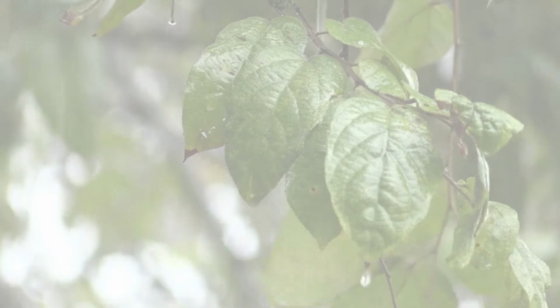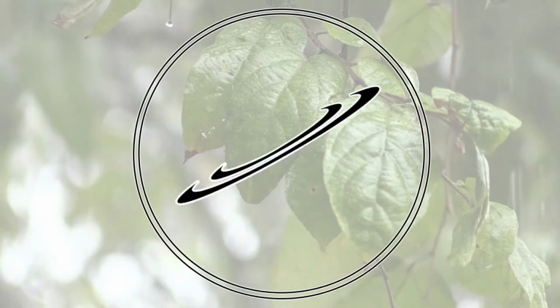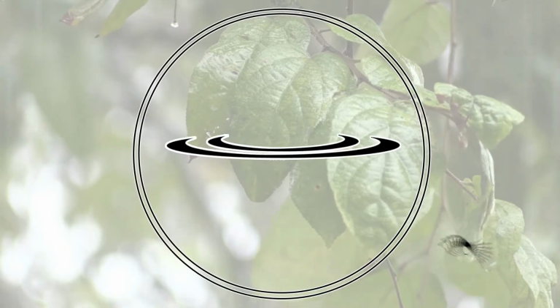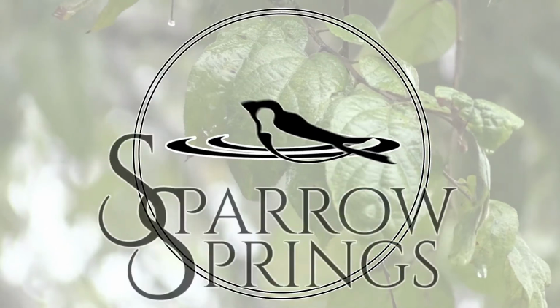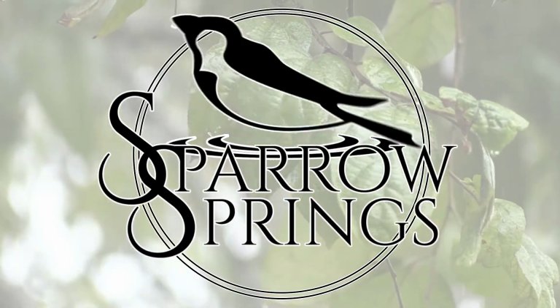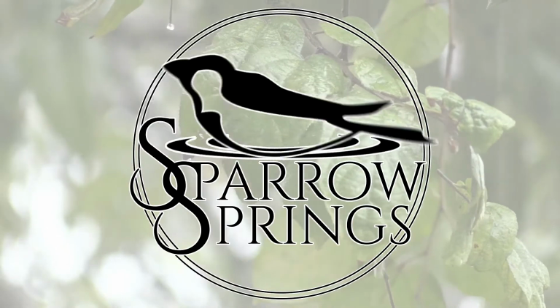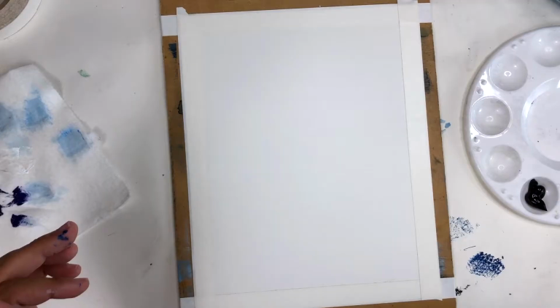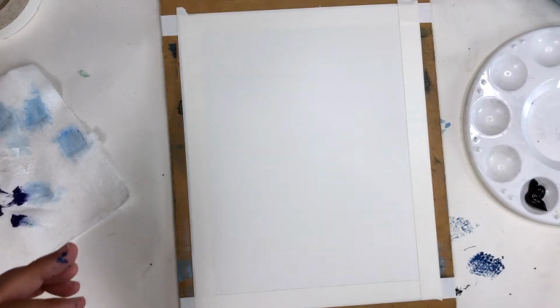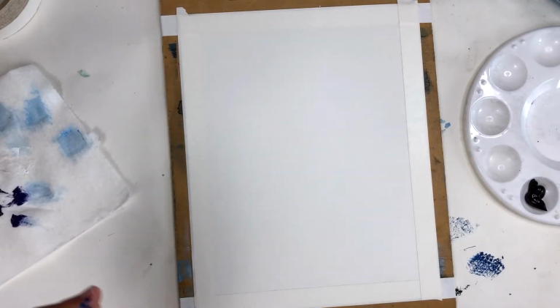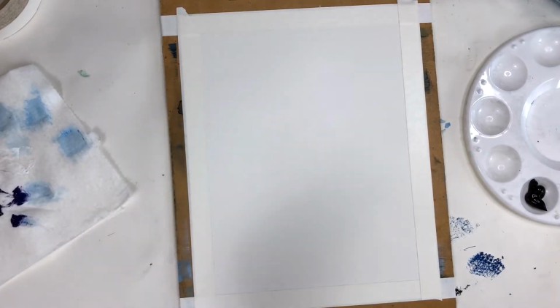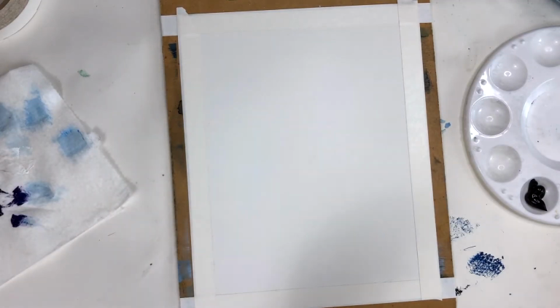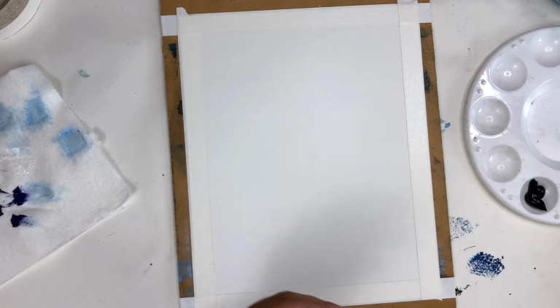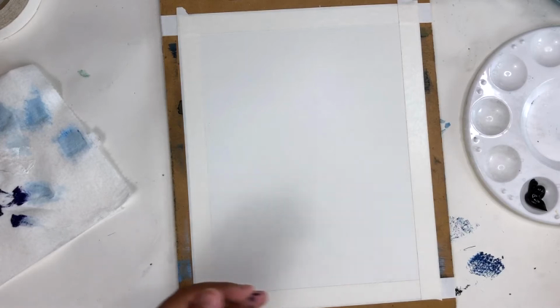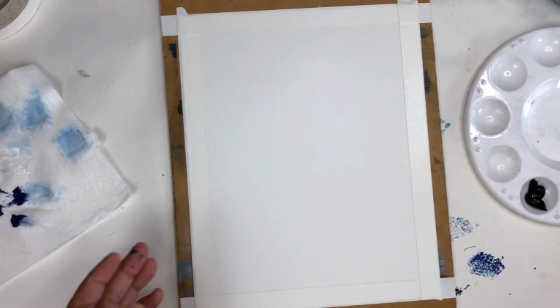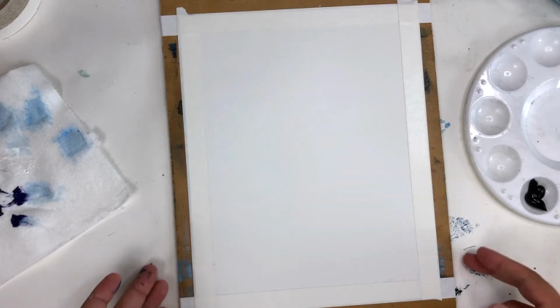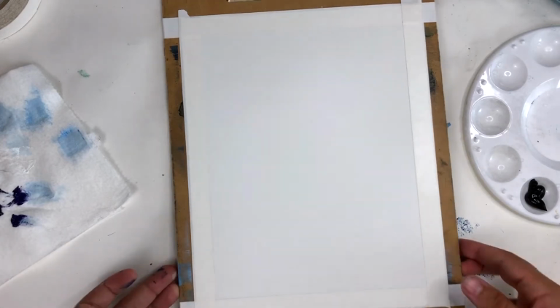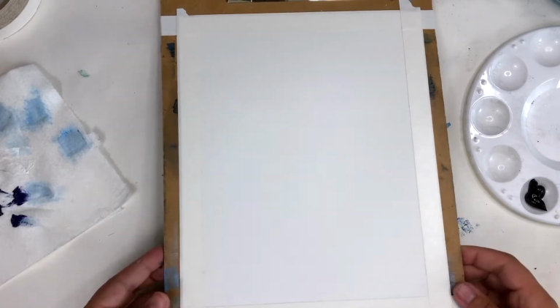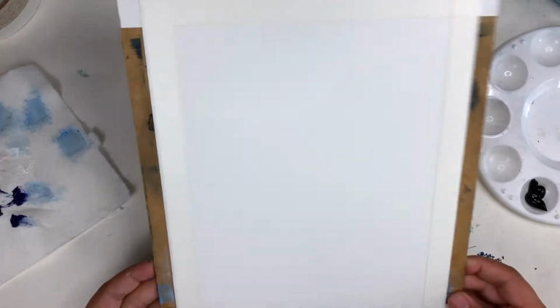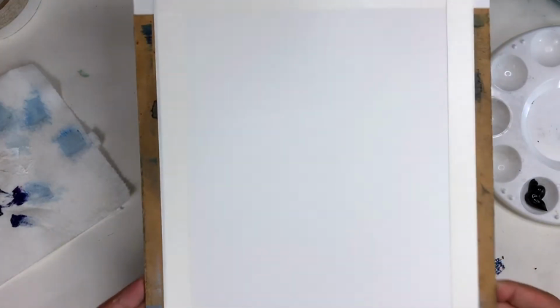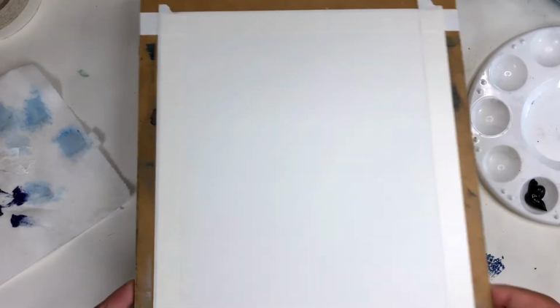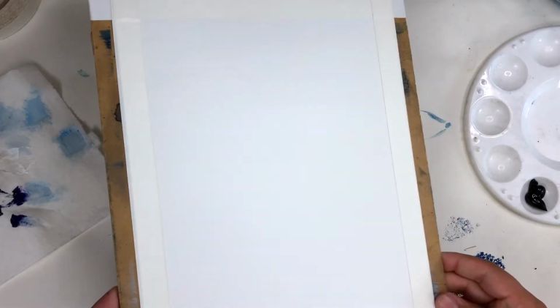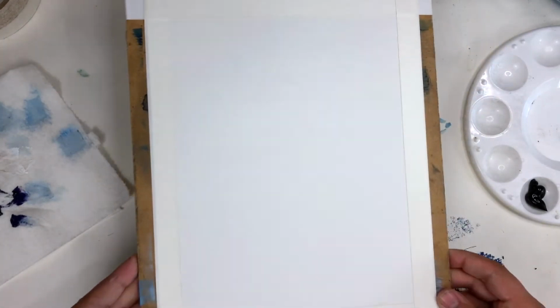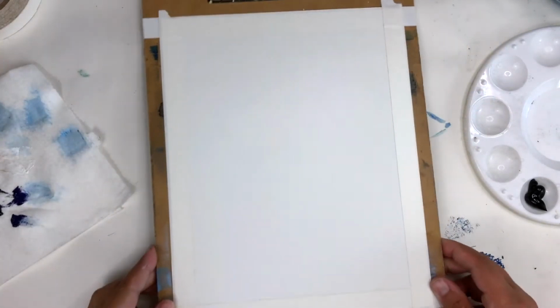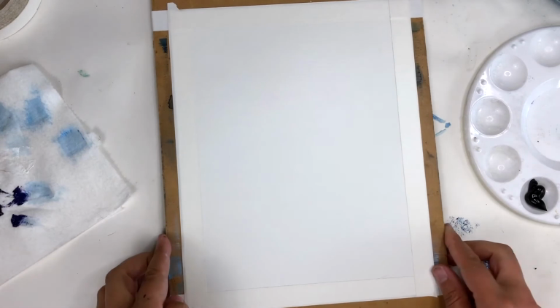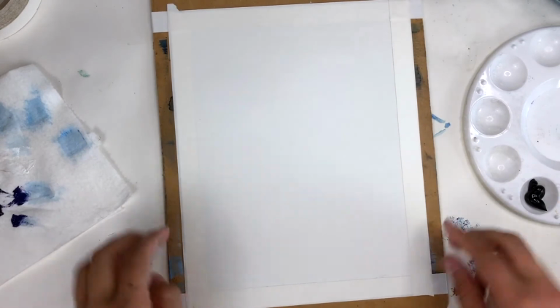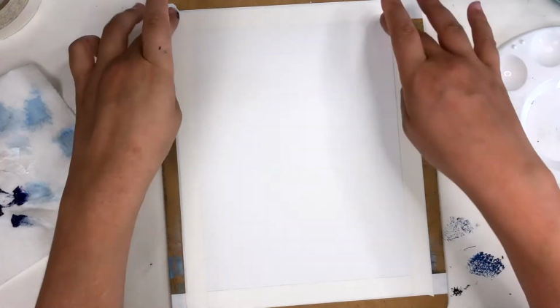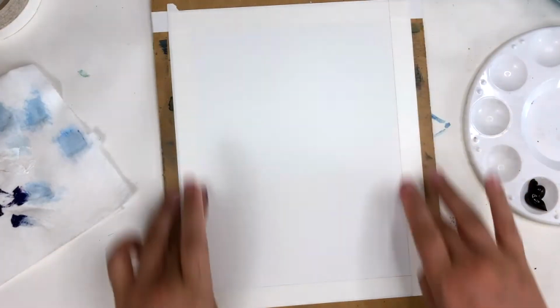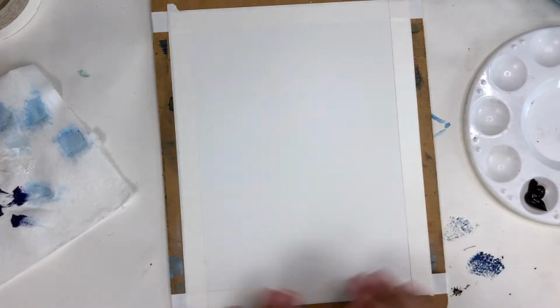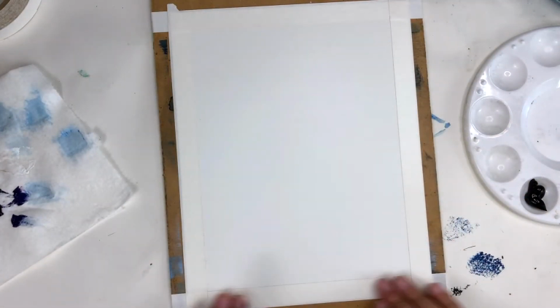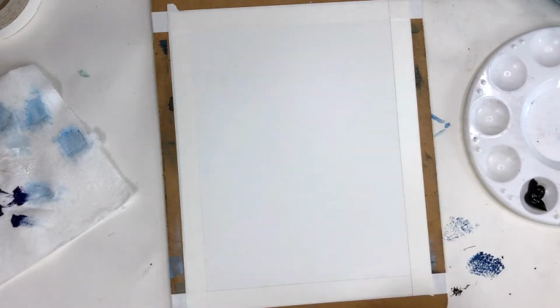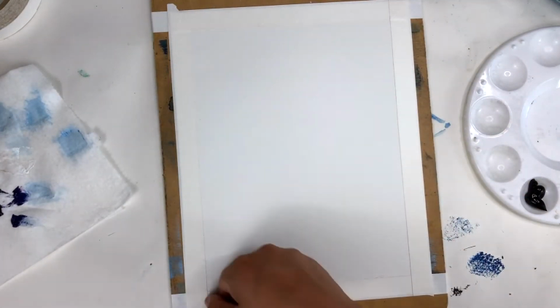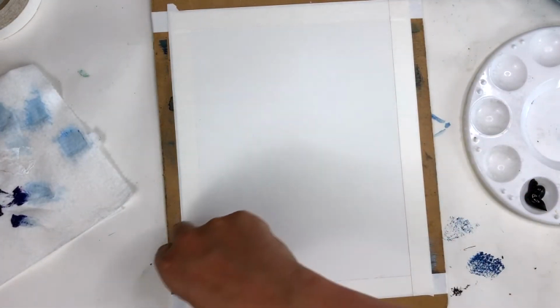Hey peeps, Sarah here, and we are jumping right into this easy acrylic painting tutorial. If you are new to acrylics, then this is an excellent place to start. Today we are going to be working on a landscape, which I find to be easiest to start with.